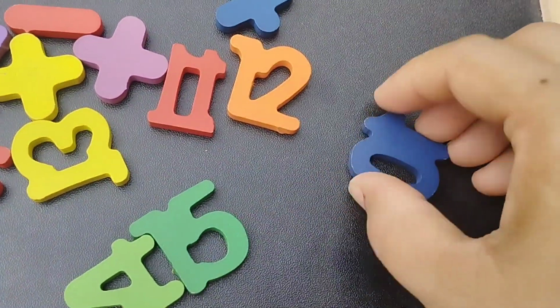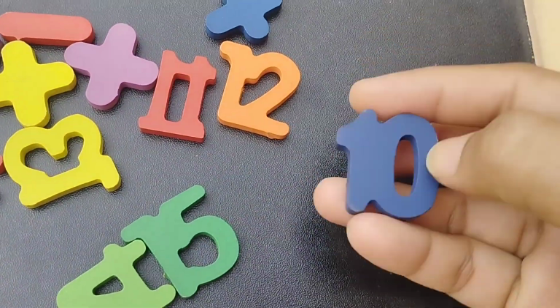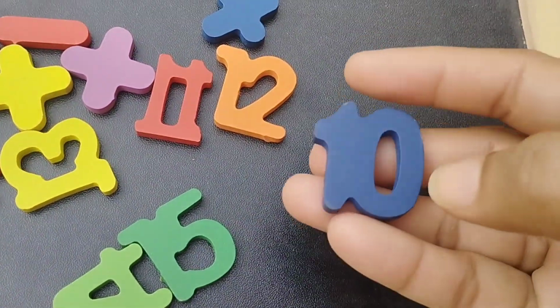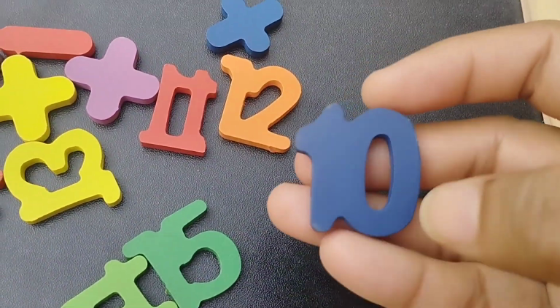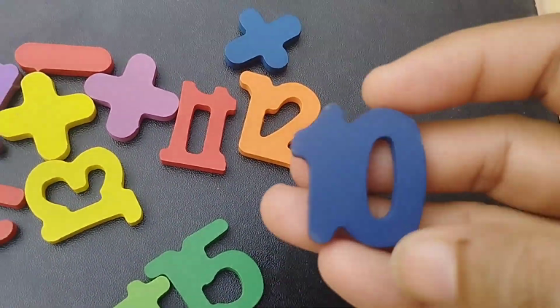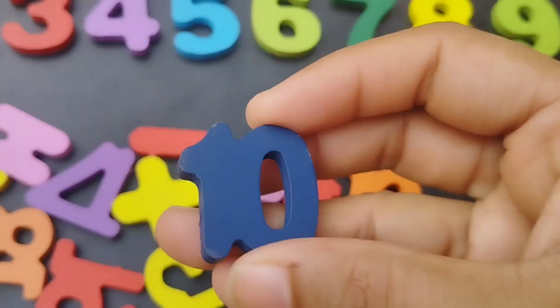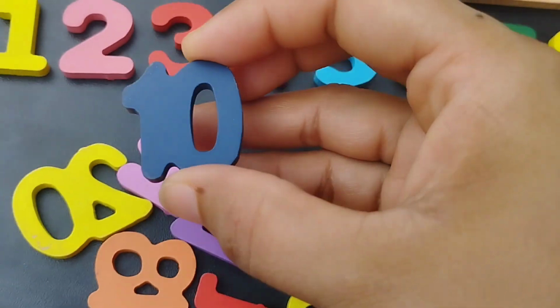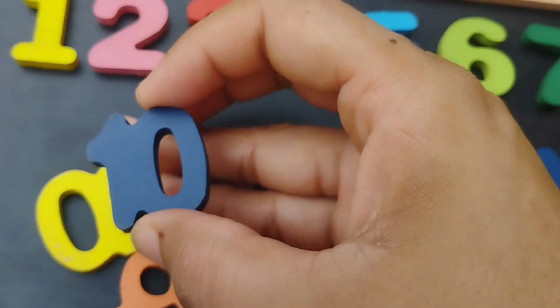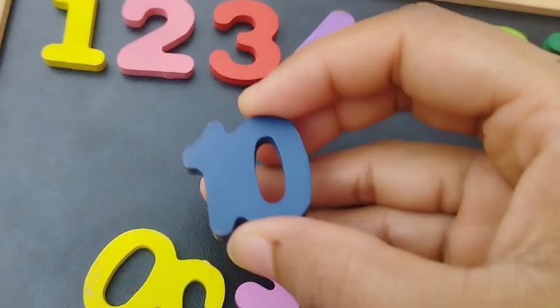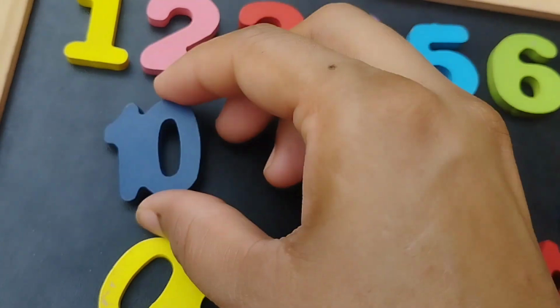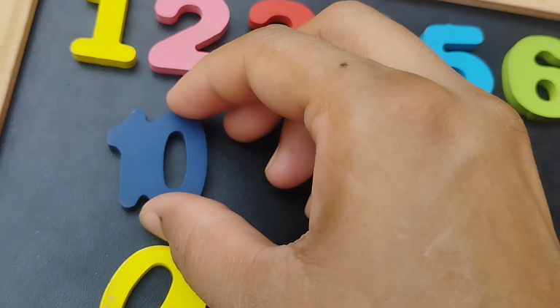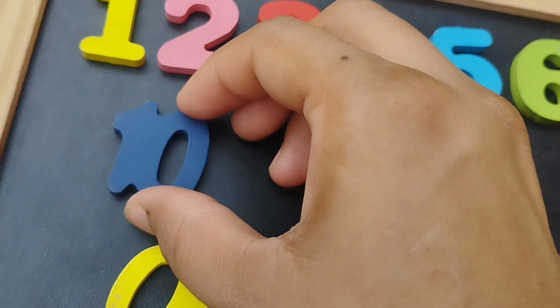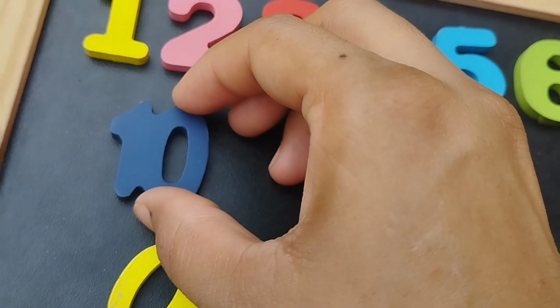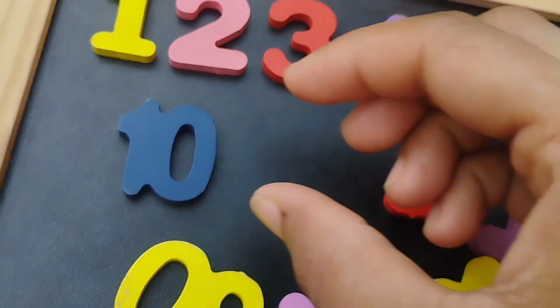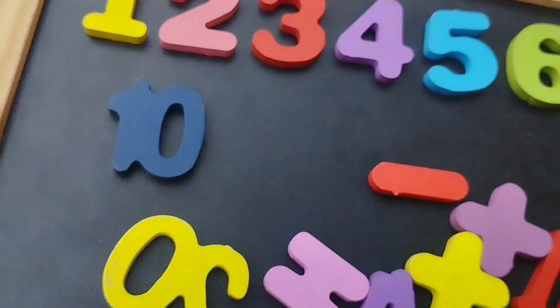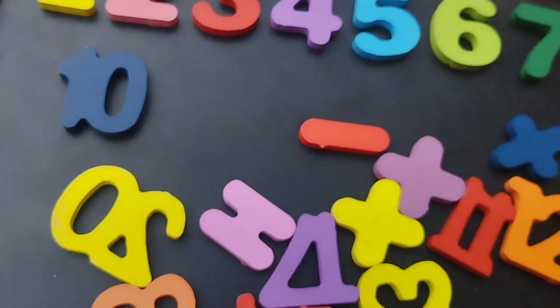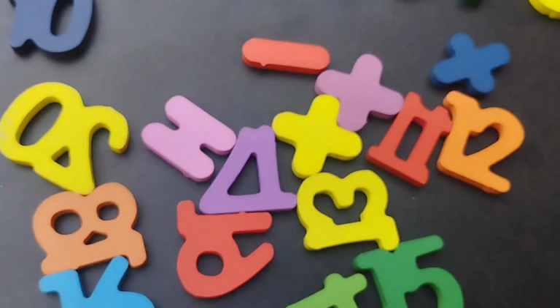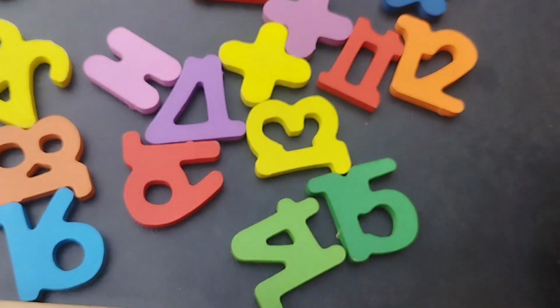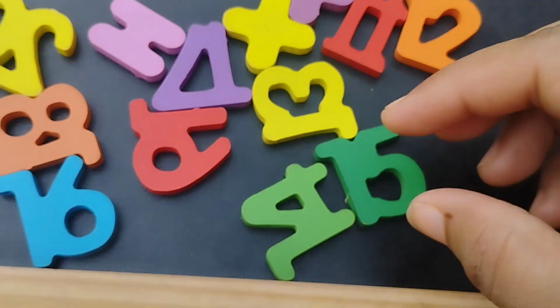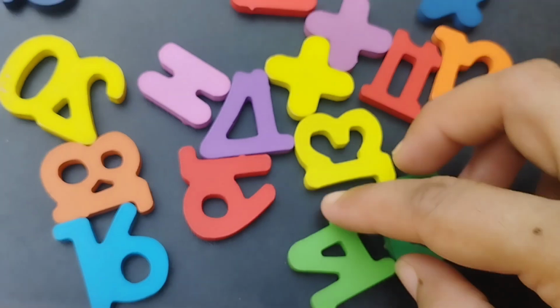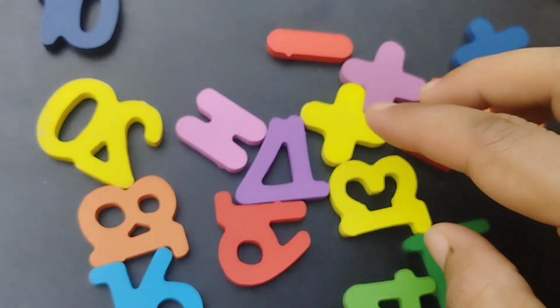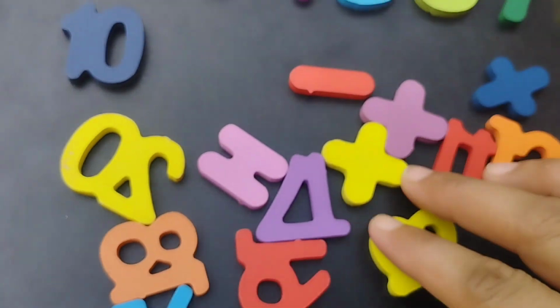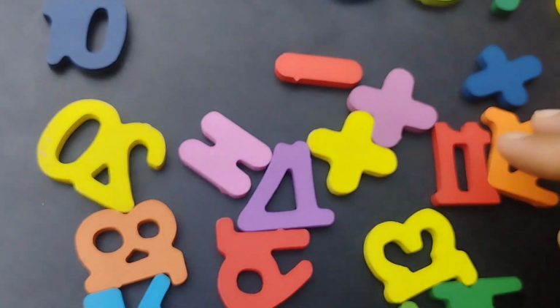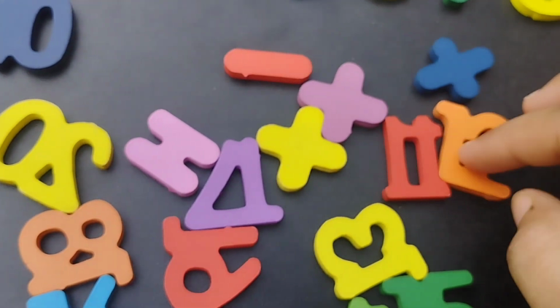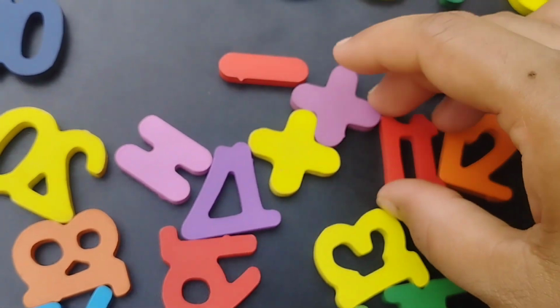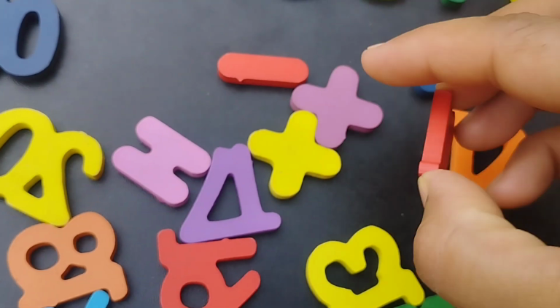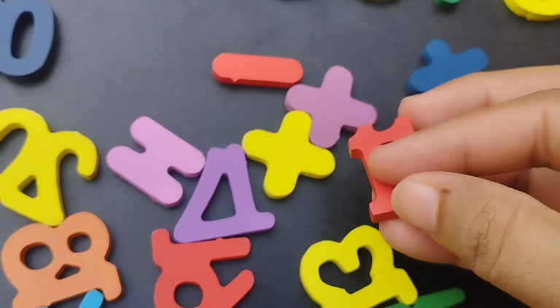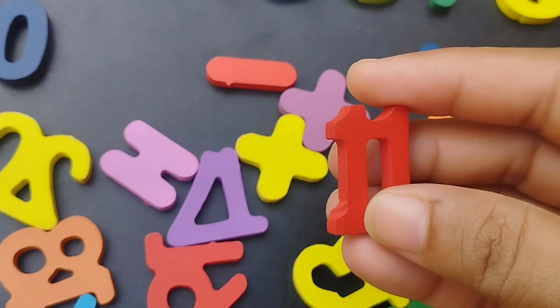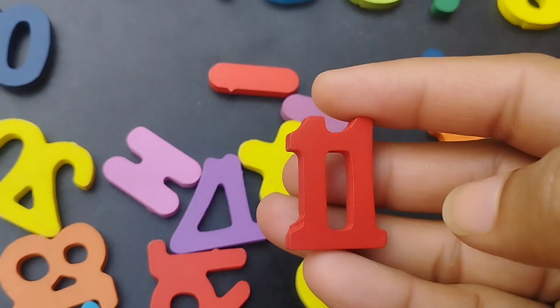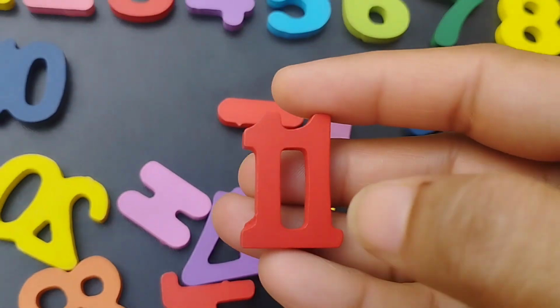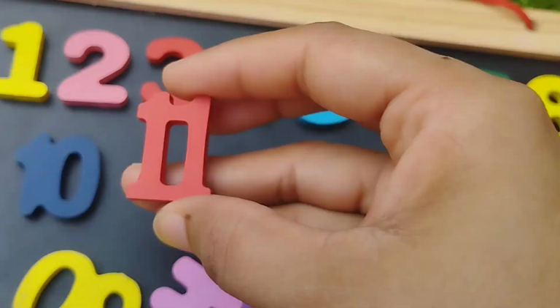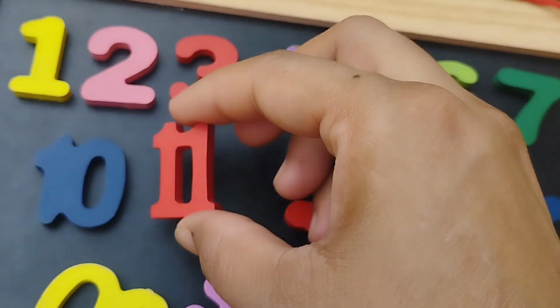And now, number 10. The next number is 11. Number 11.